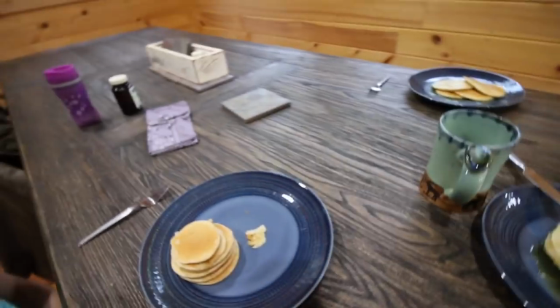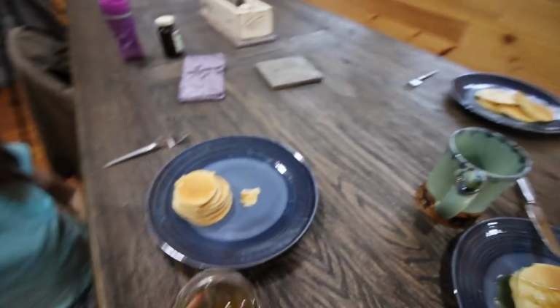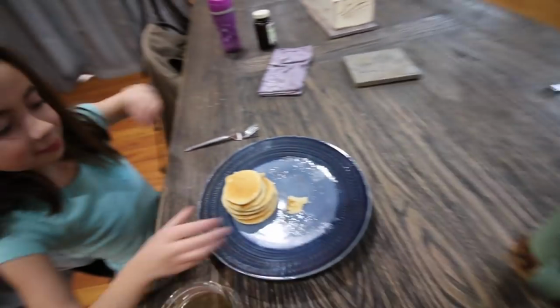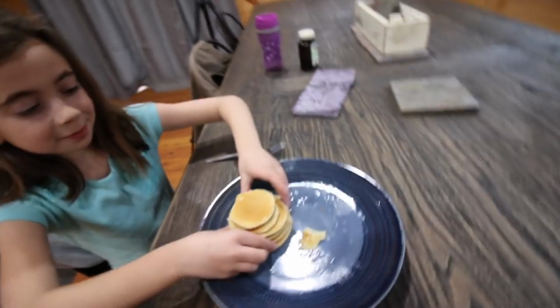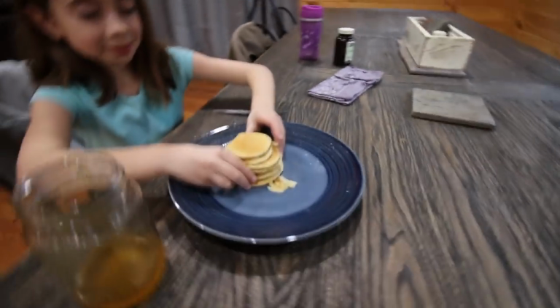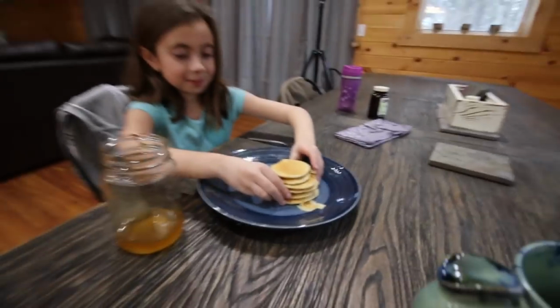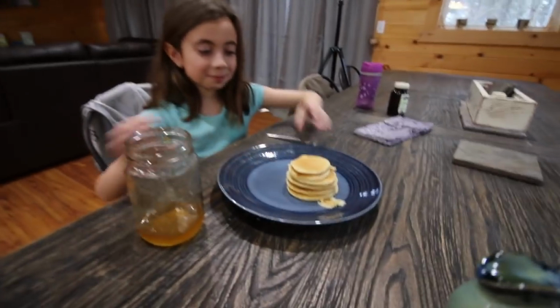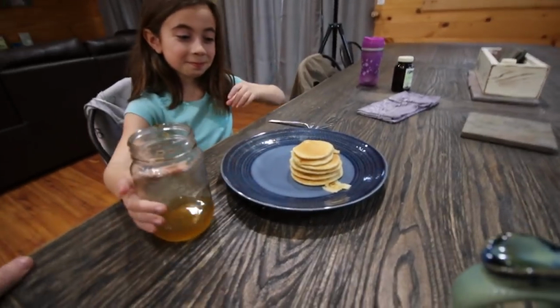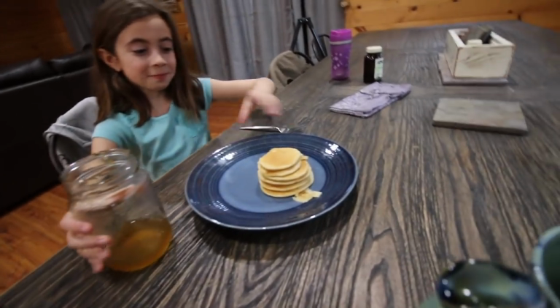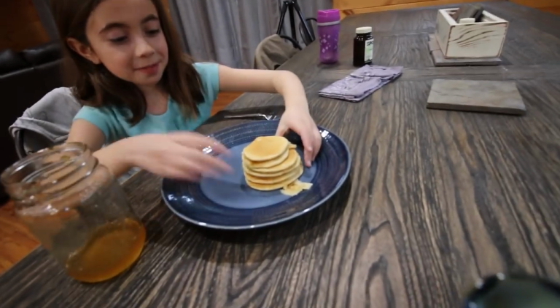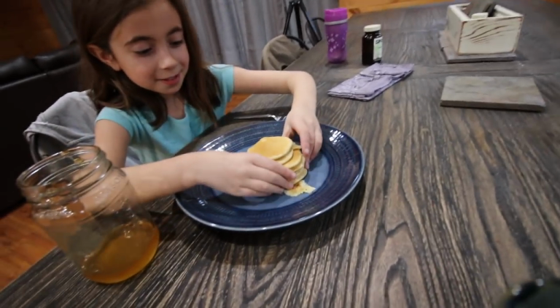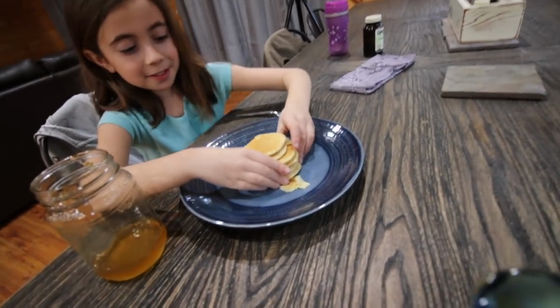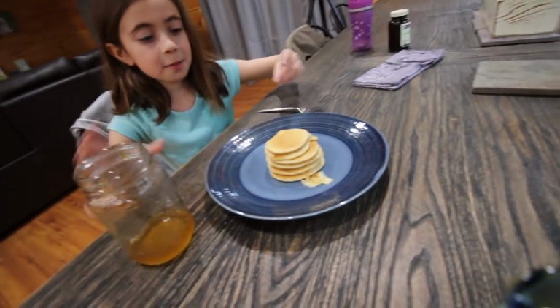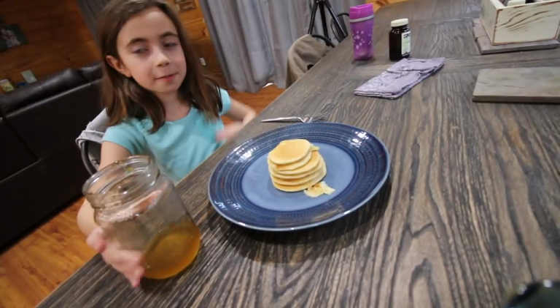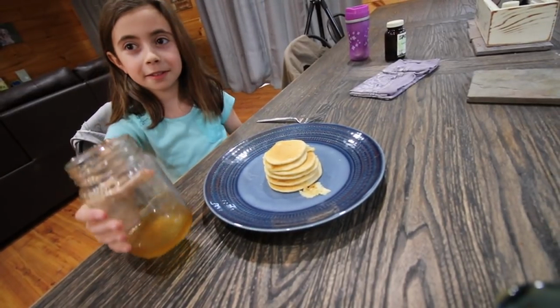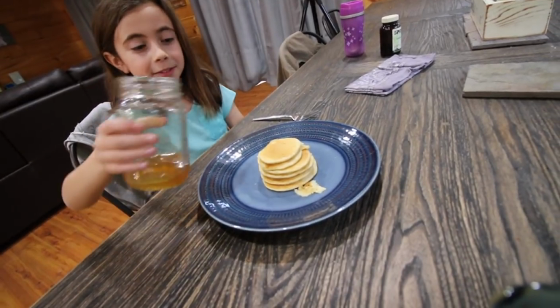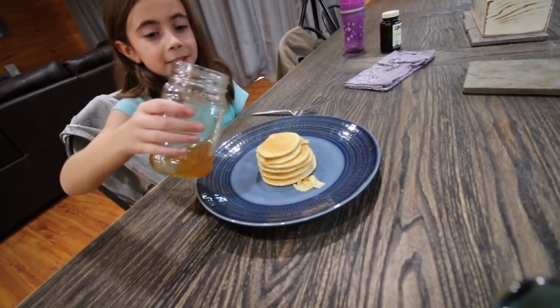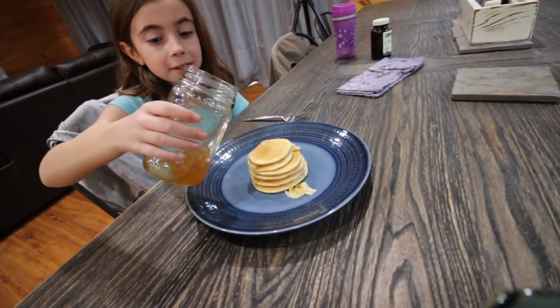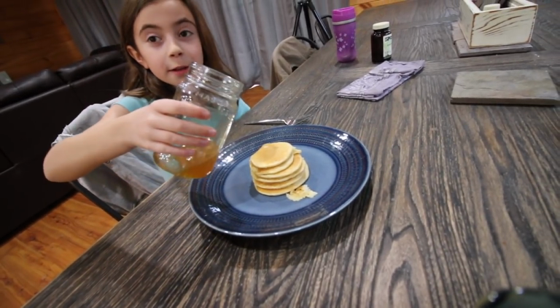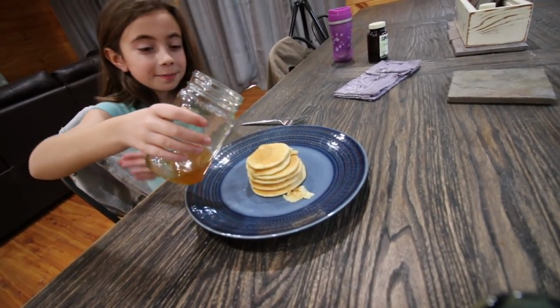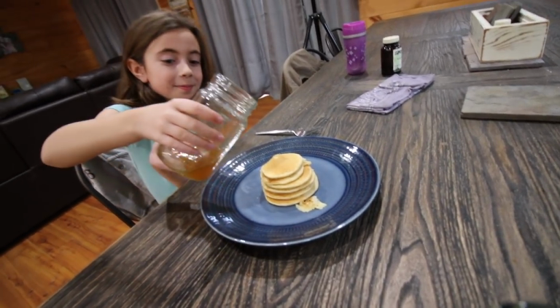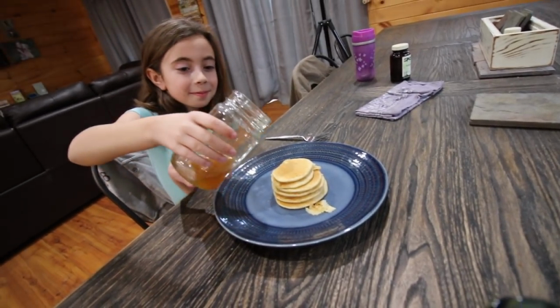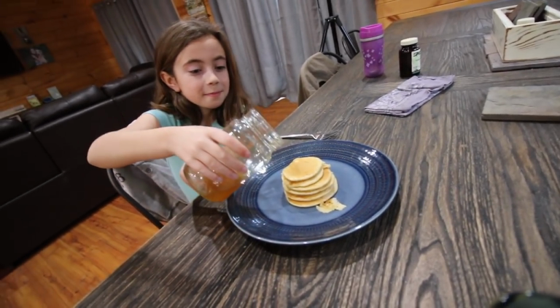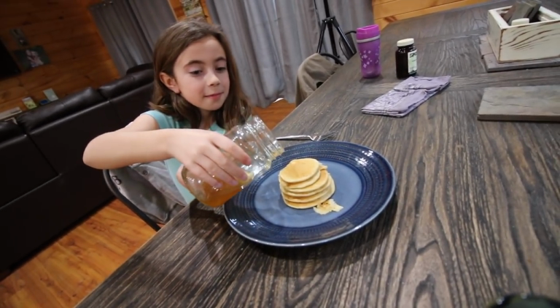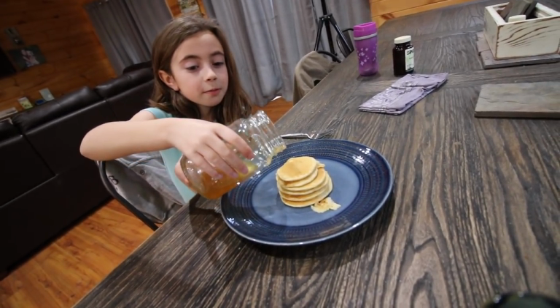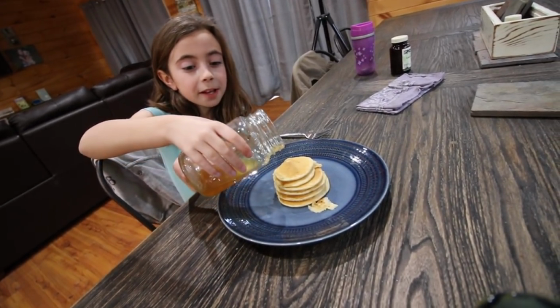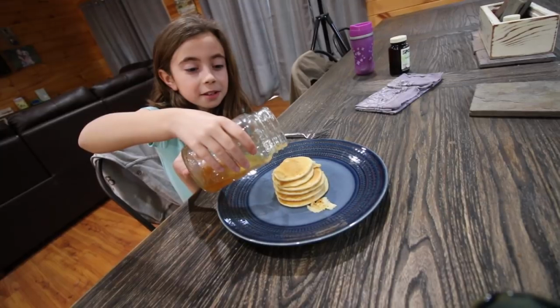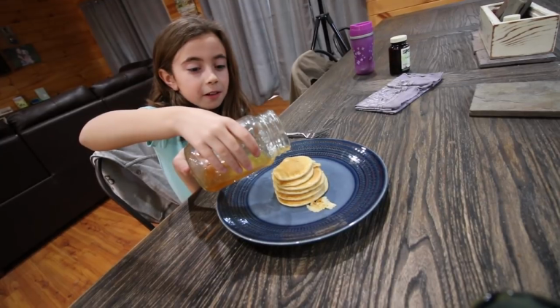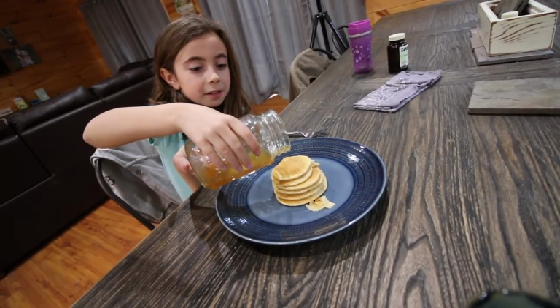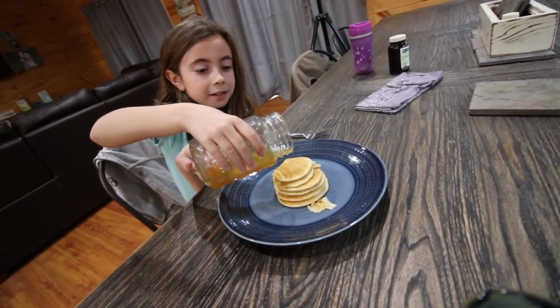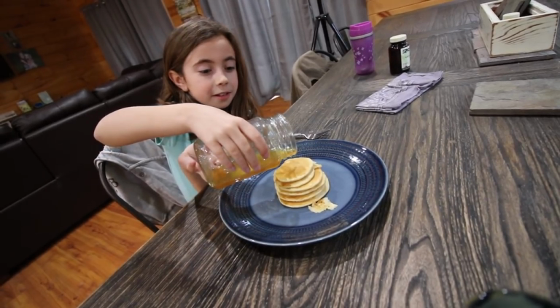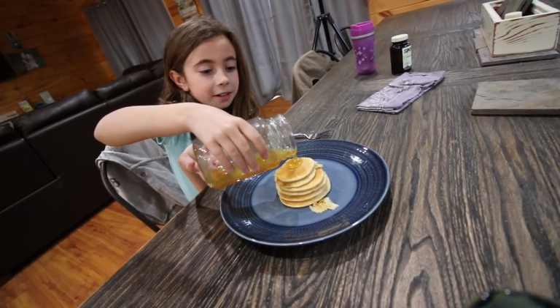You made your pancakes all stacked up pretty — look at that! You're not going to want to cut into them and eat them. I put them from biggest to smallest. Oh, you got them in order too!